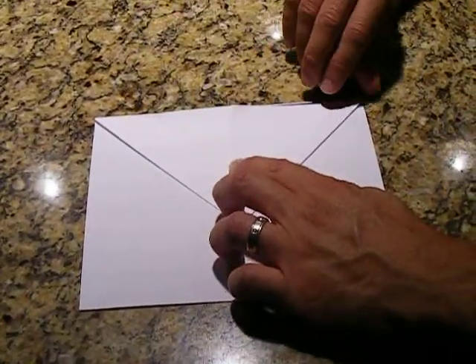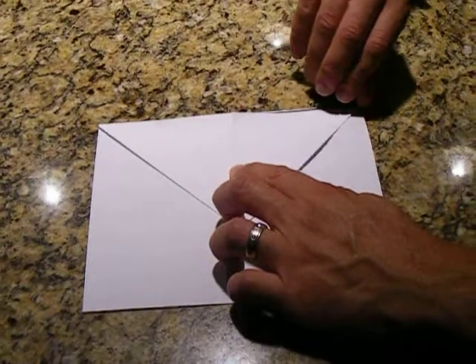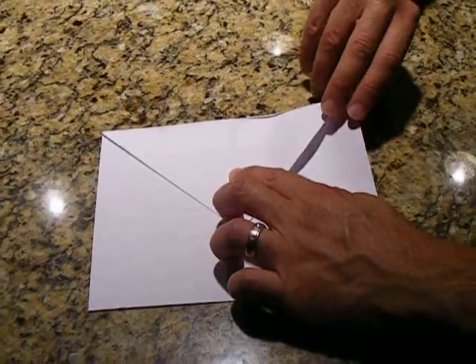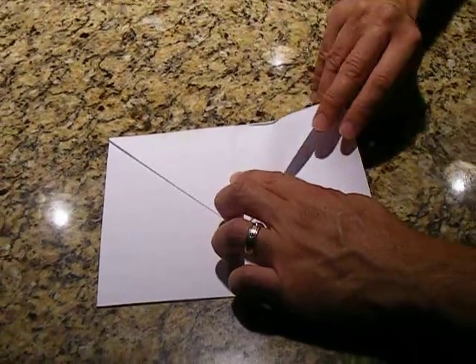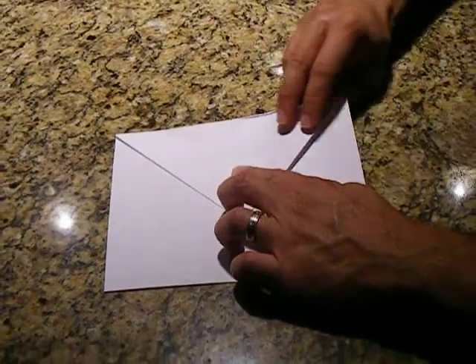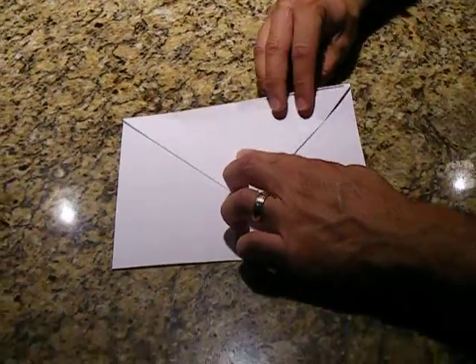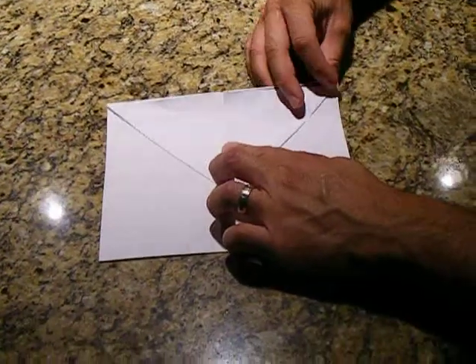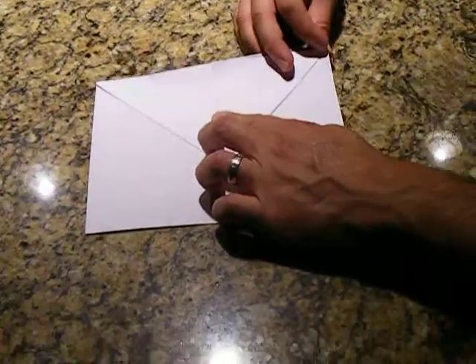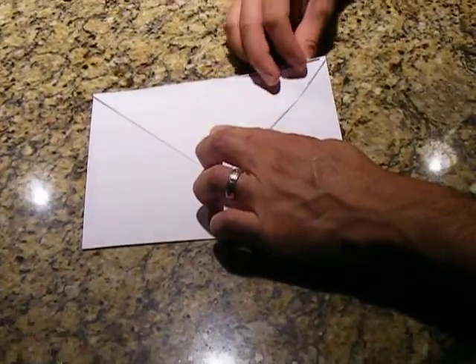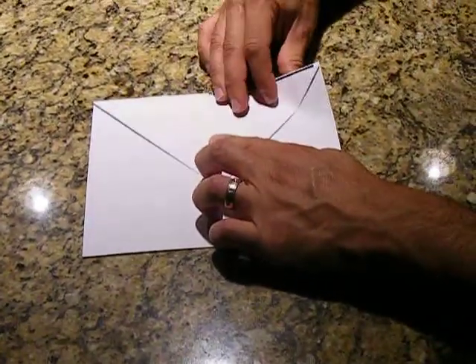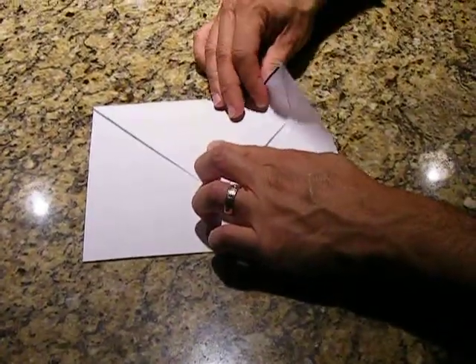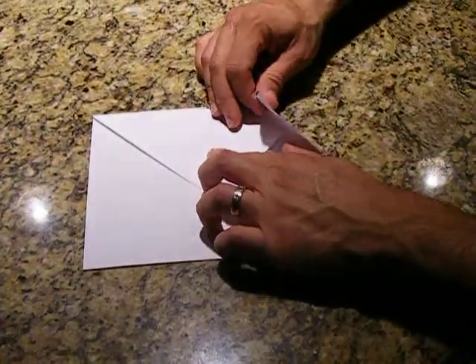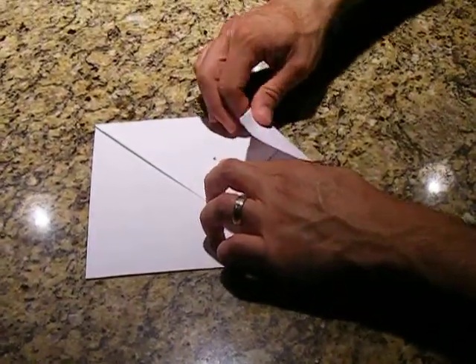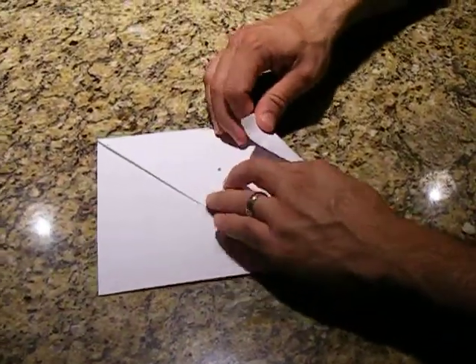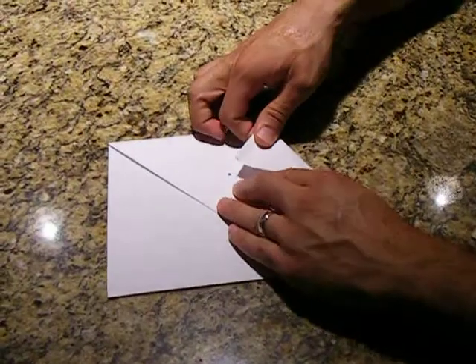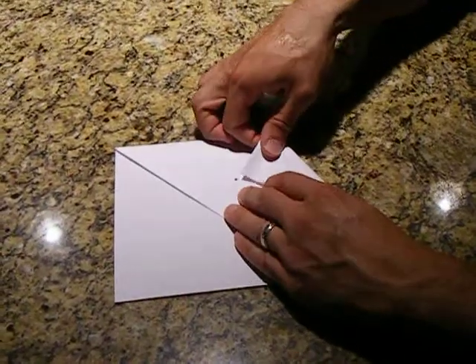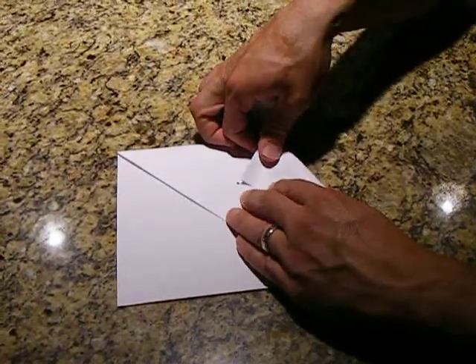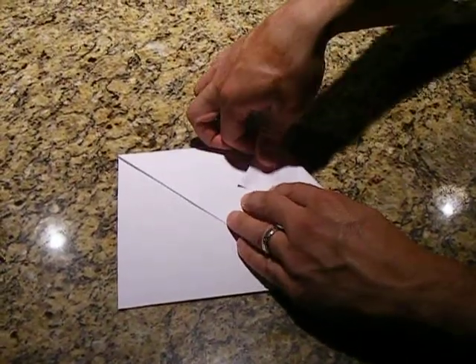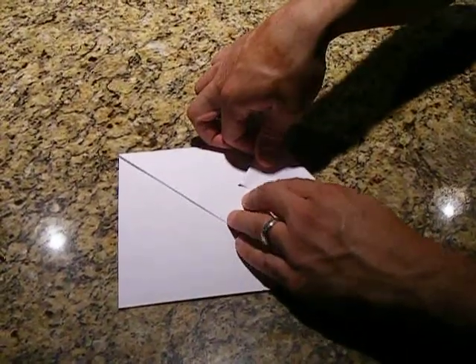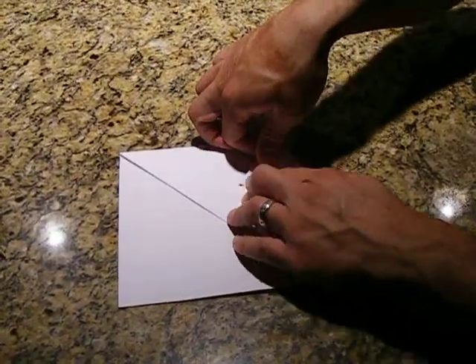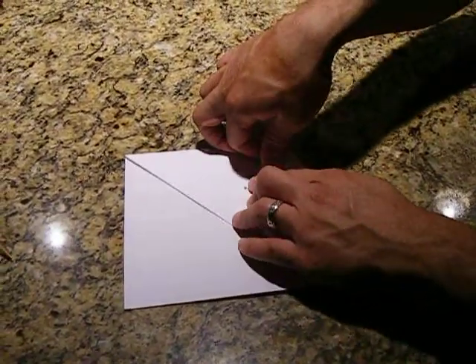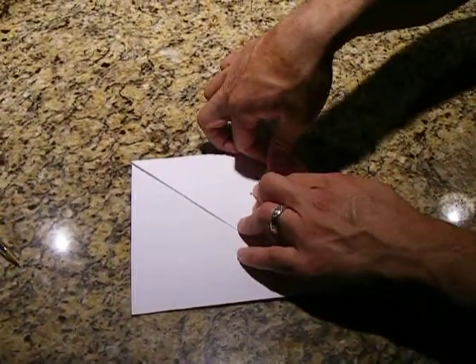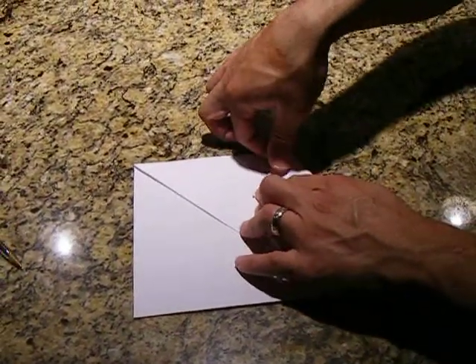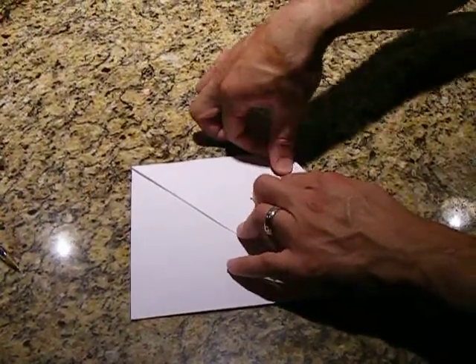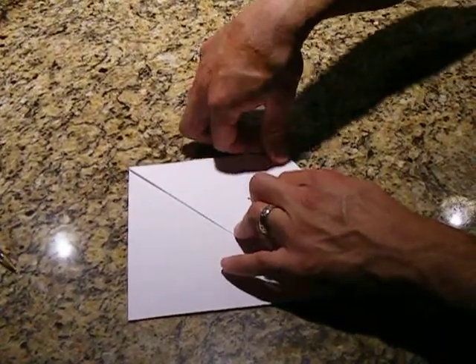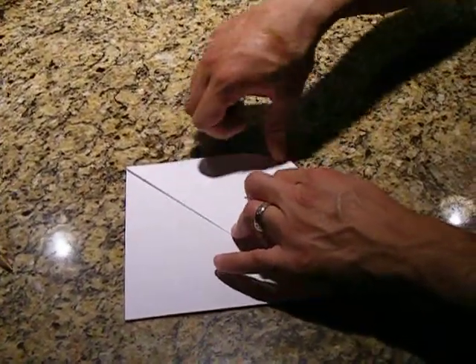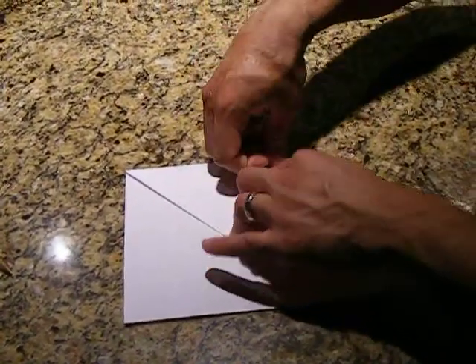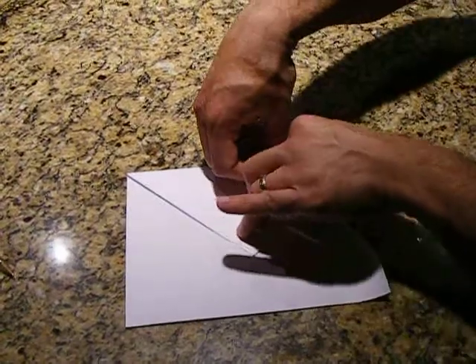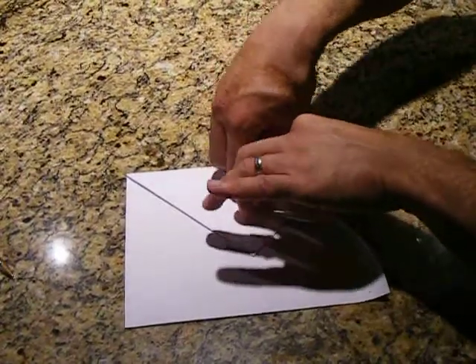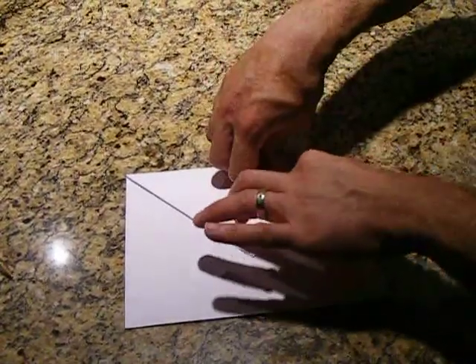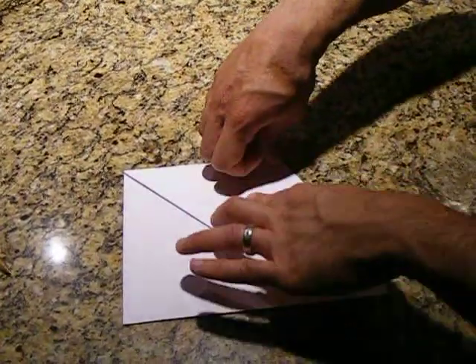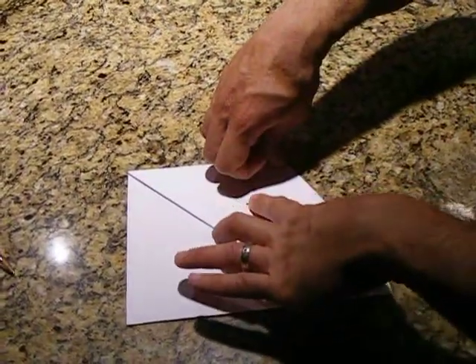Just for demonstration purposes, we're going to draw that dot, grab the corner, and put it down the center right here. And we're going to make a nice, clean crease.